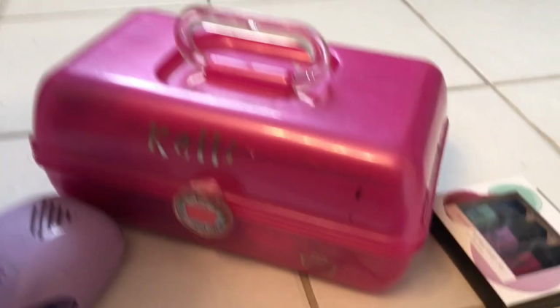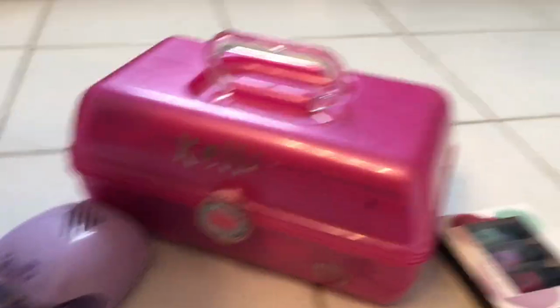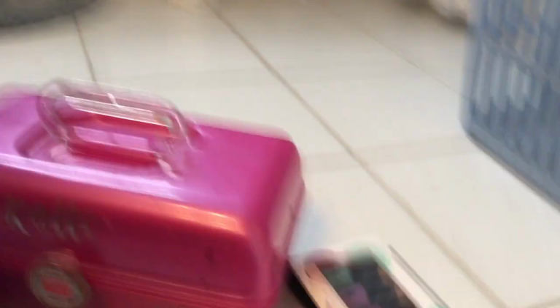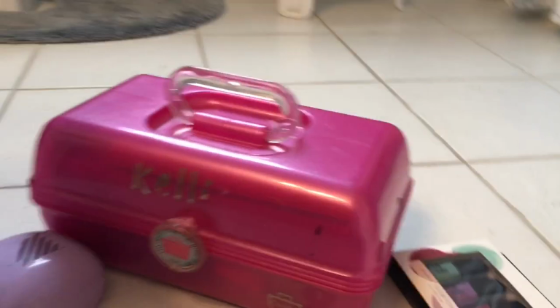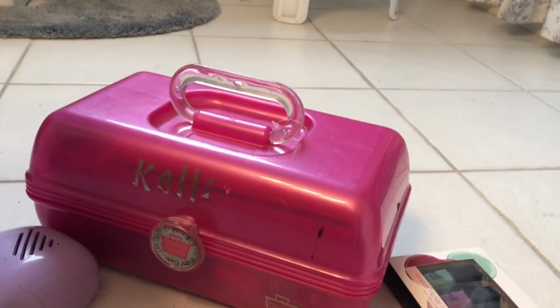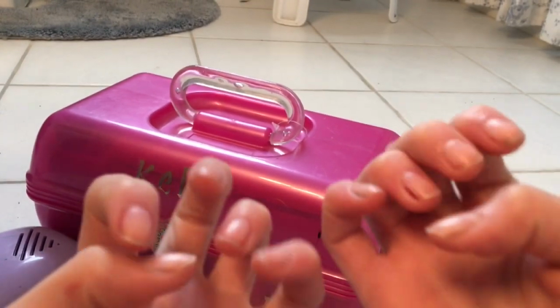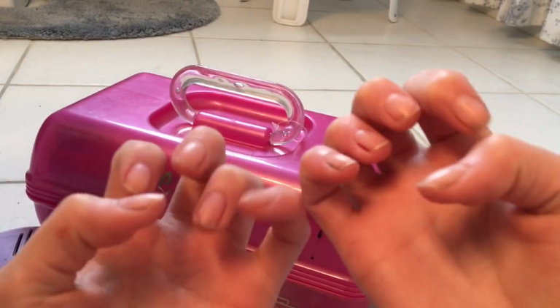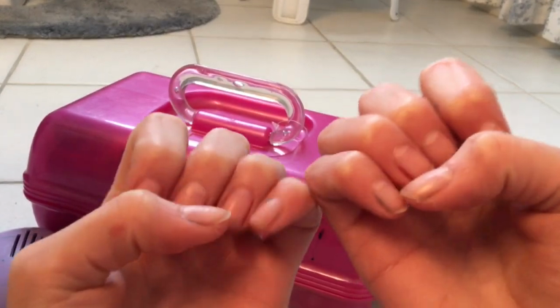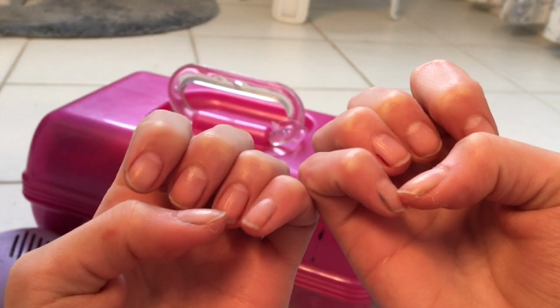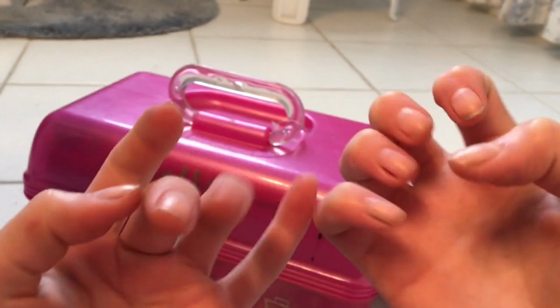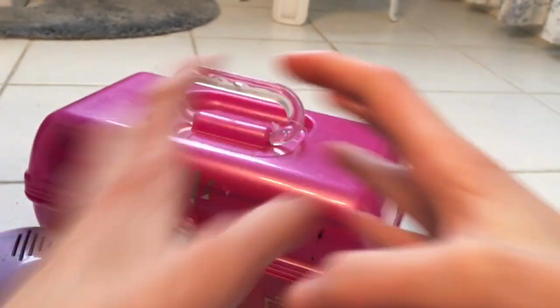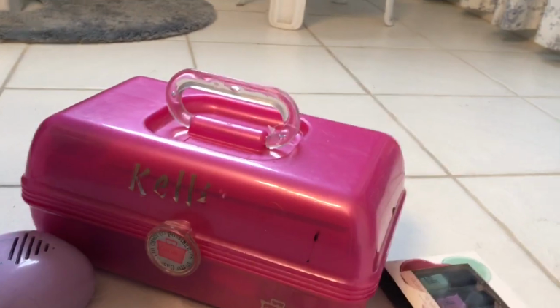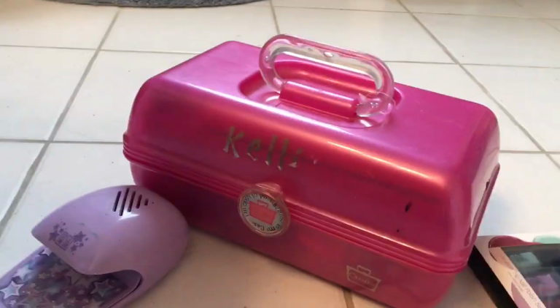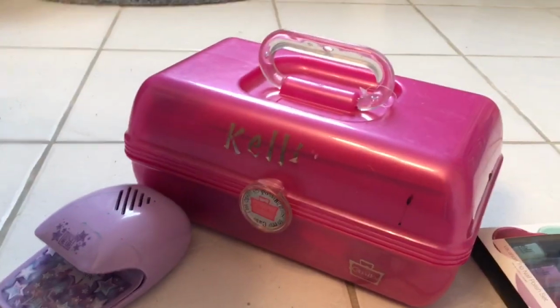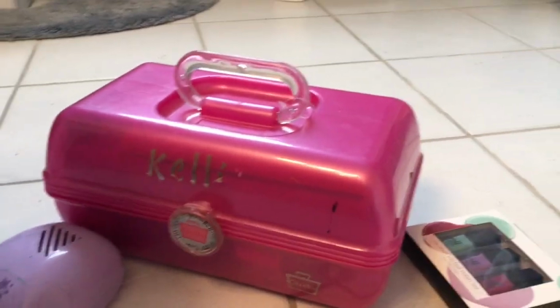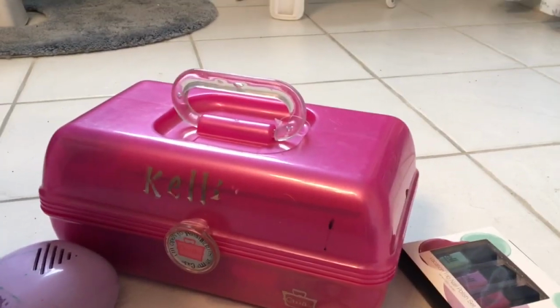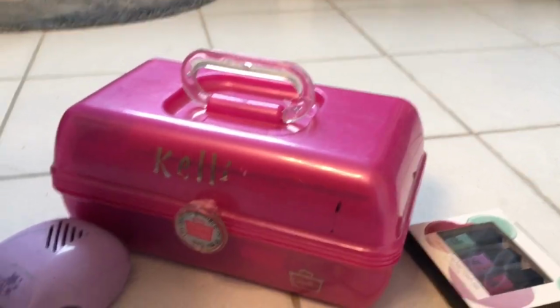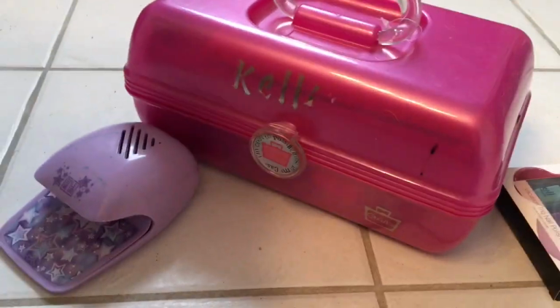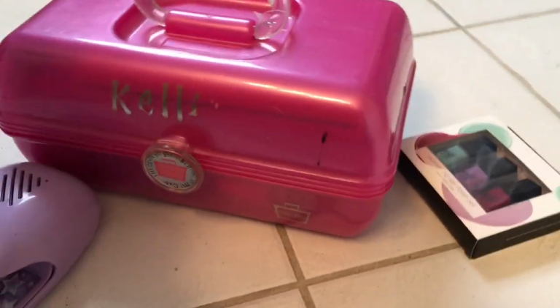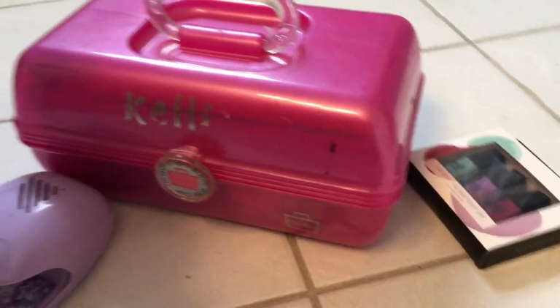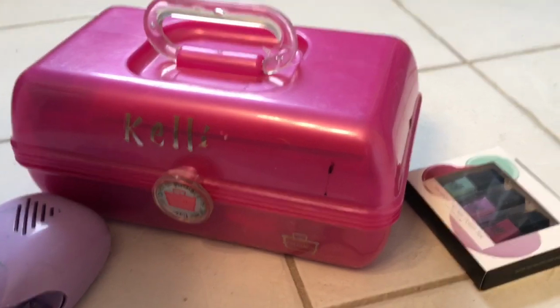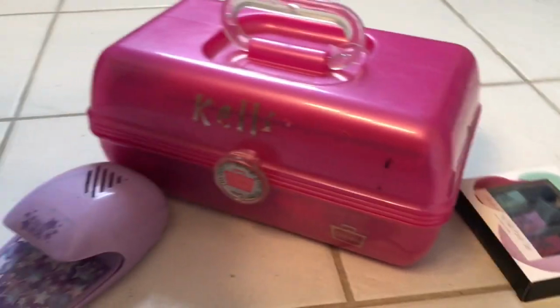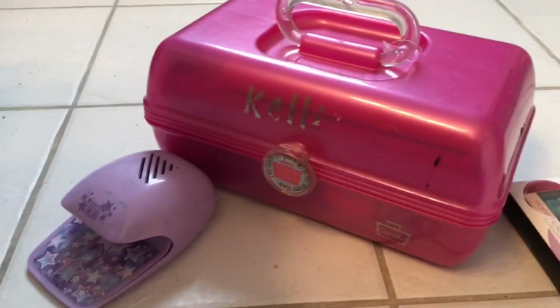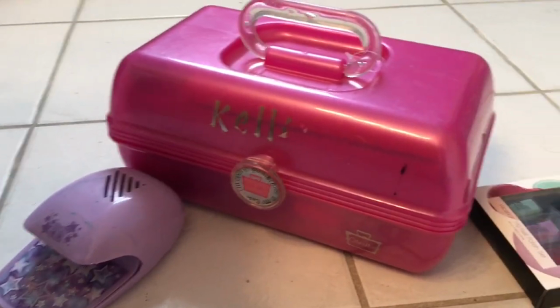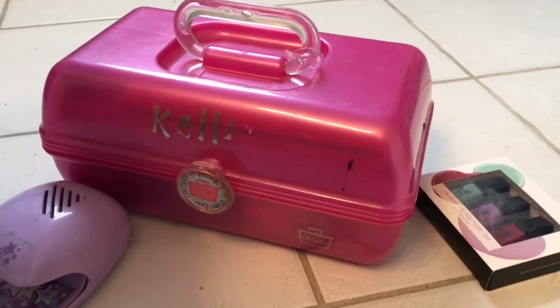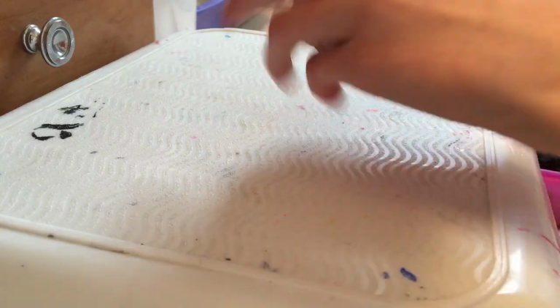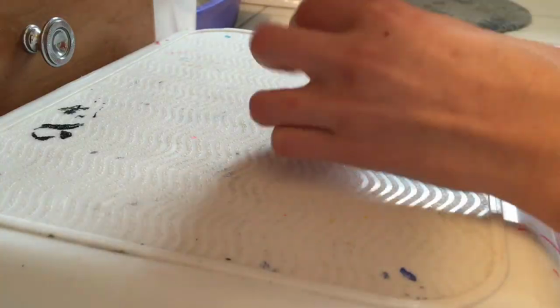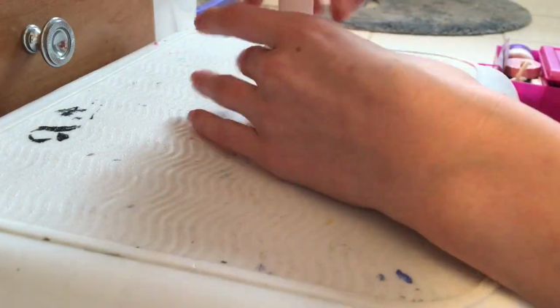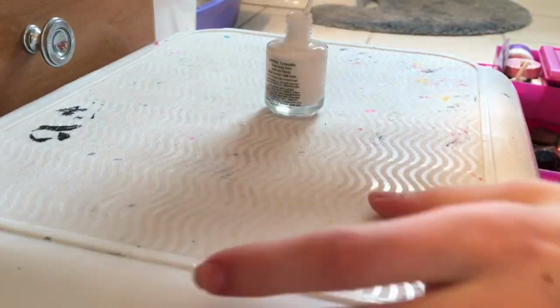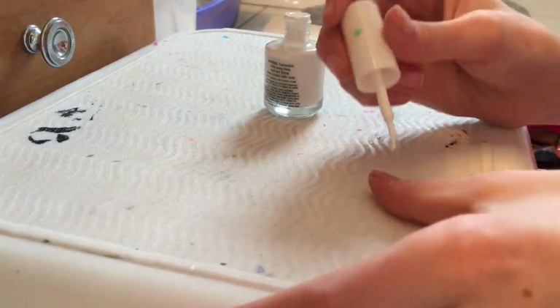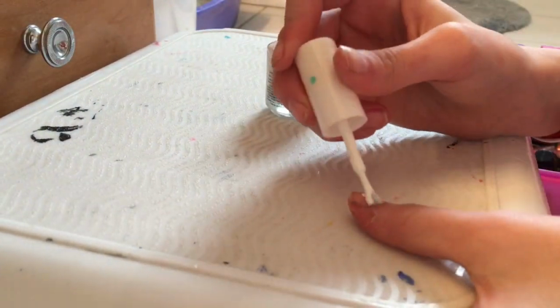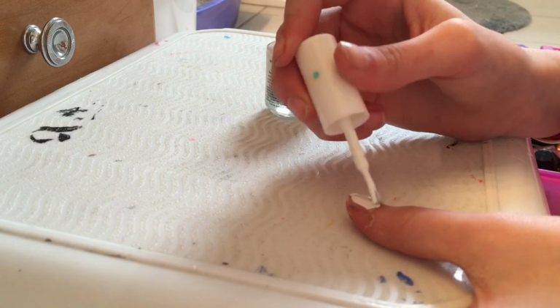Easter is tomorrow so I'm gonna be doing some Easter nails. I took off my nail polish and I have a really cute idea. Hopefully you guys like it — it's not that hard, so let's get started.